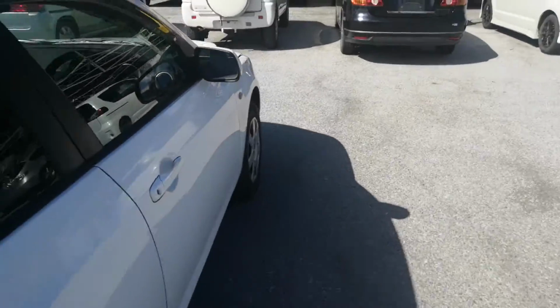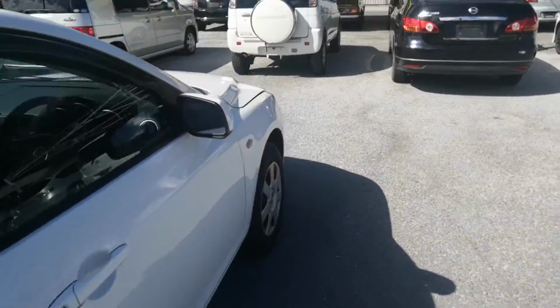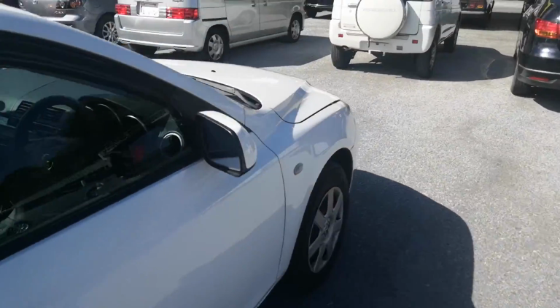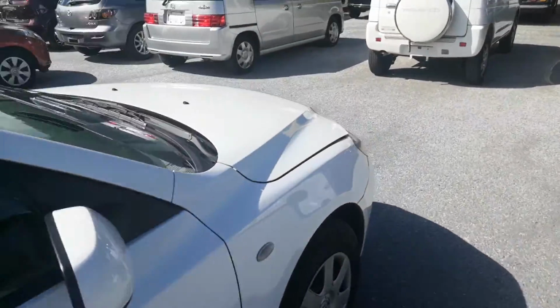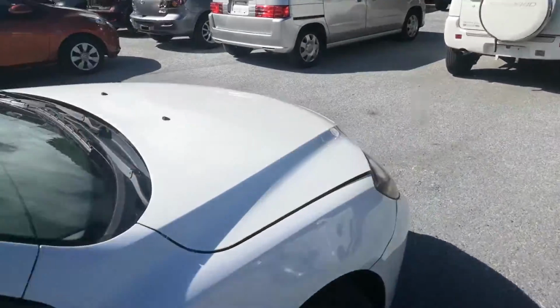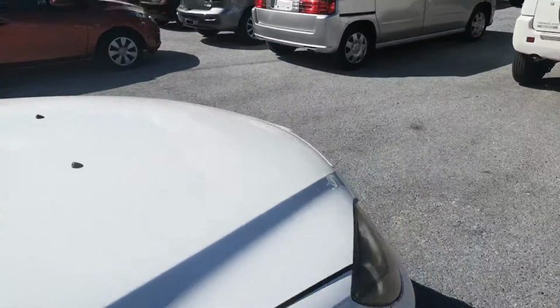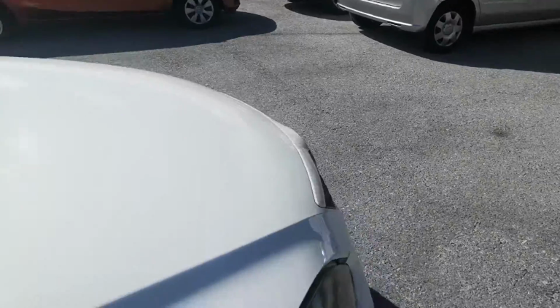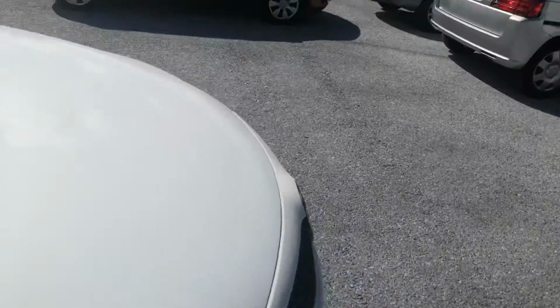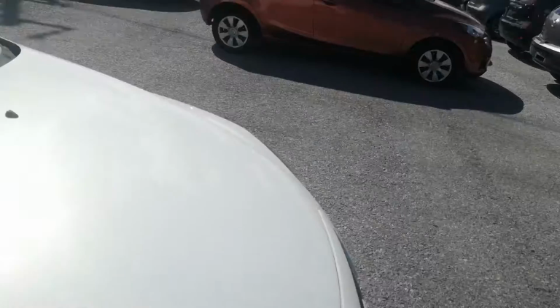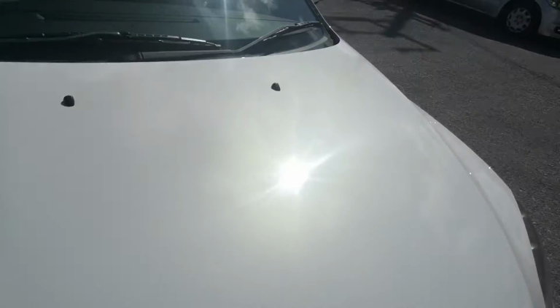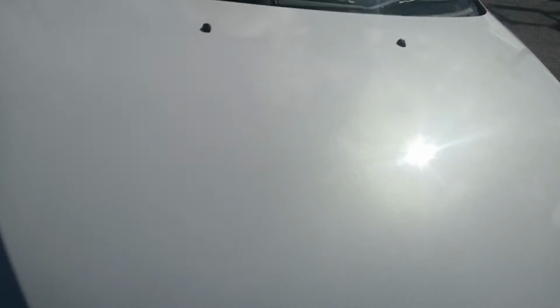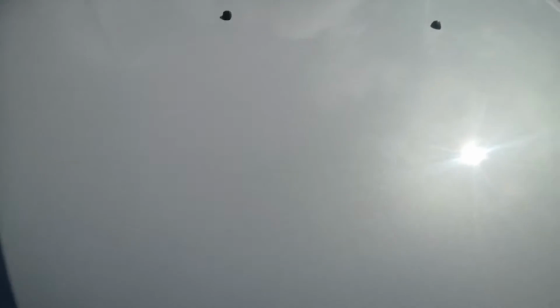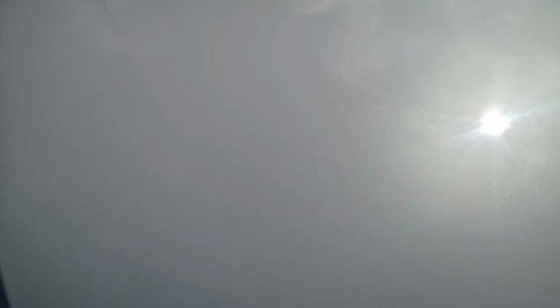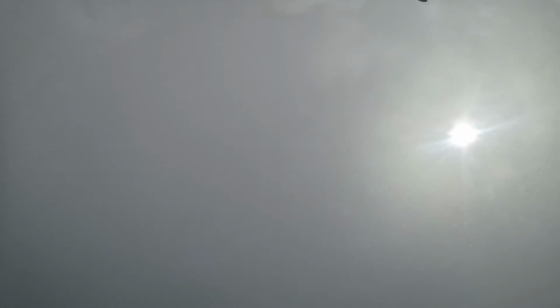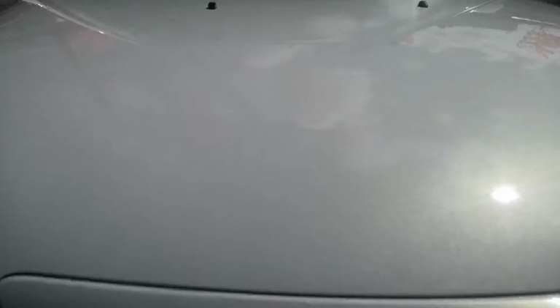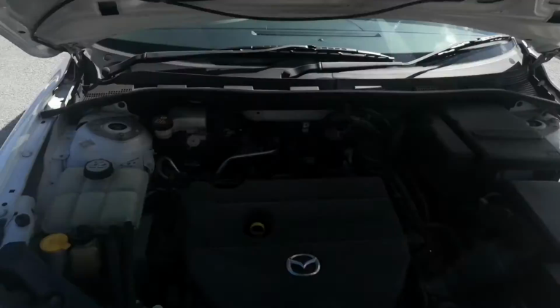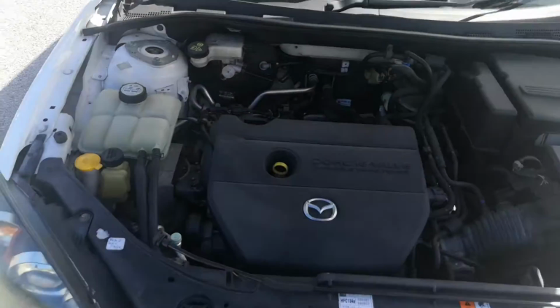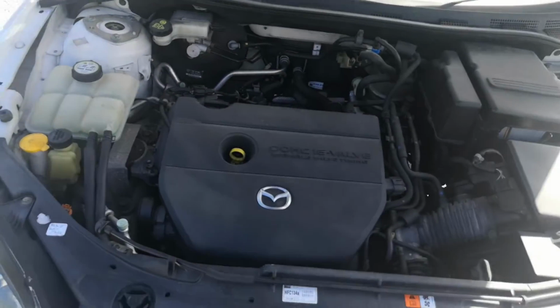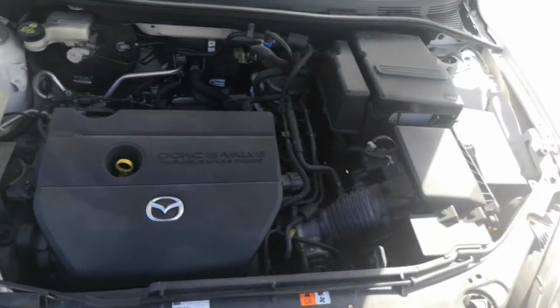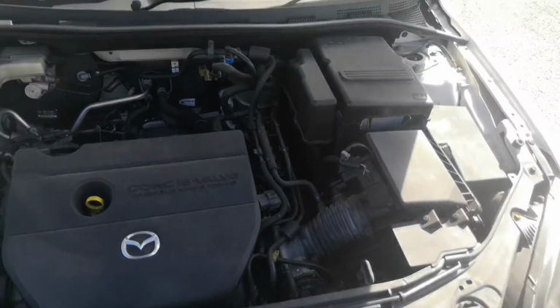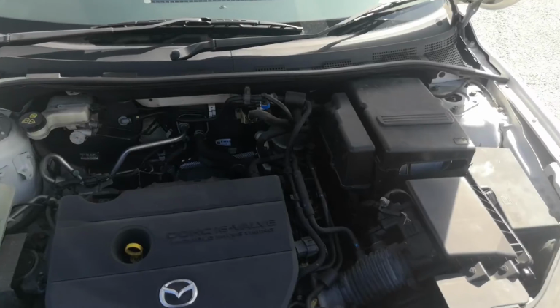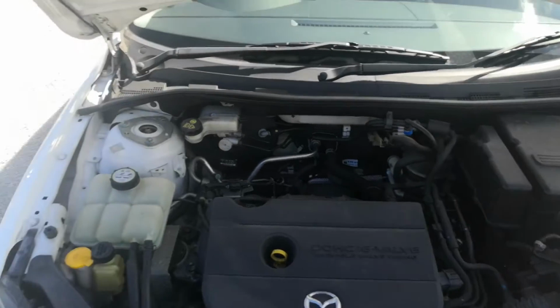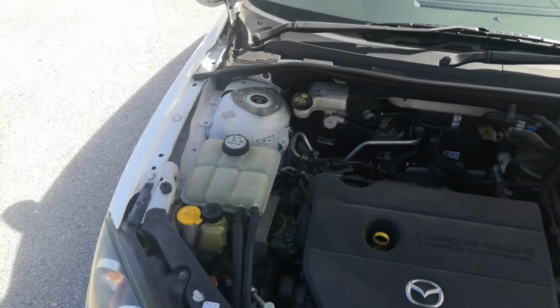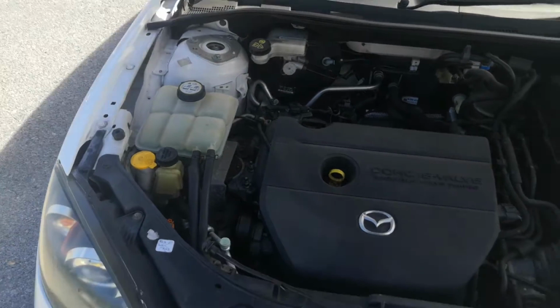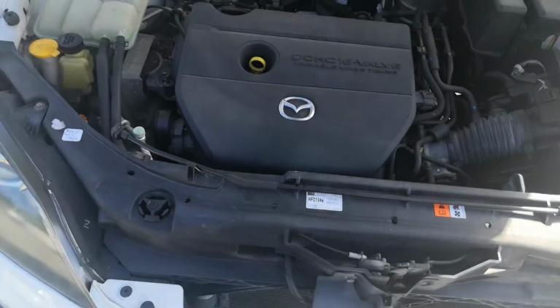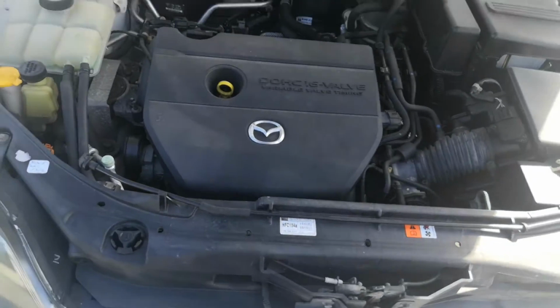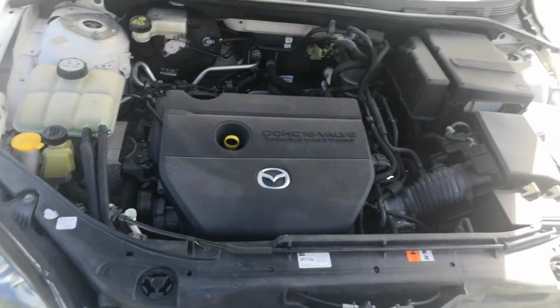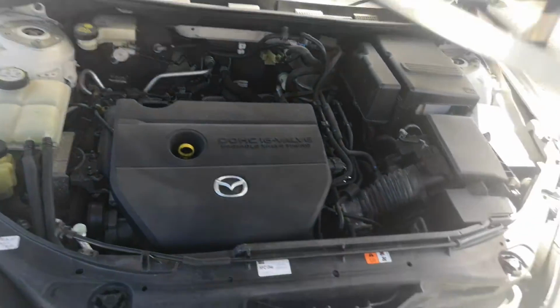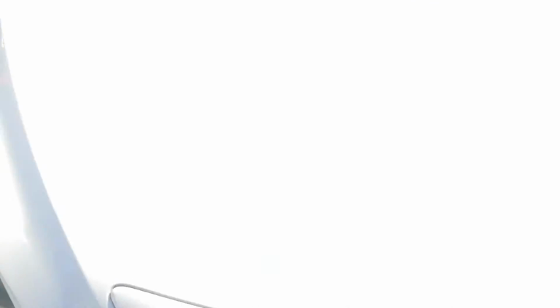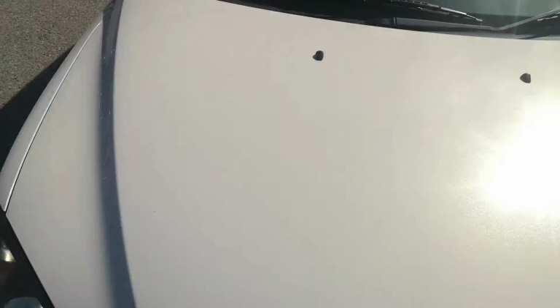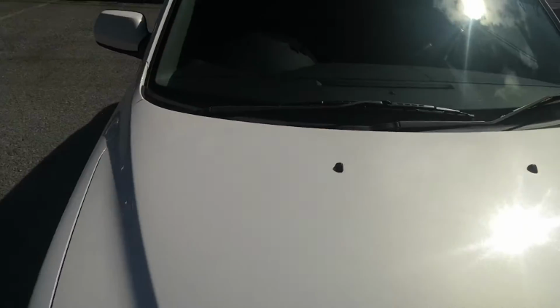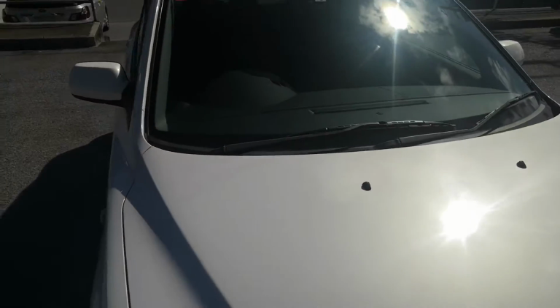Let's go to the engine compartment and then we'll wrap this video up before I get a heat stroke. This will be cleaned during the detailing process, but it's actually pretty clean for a car that hasn't been detailed yet.